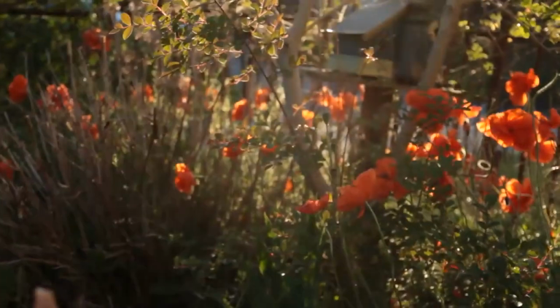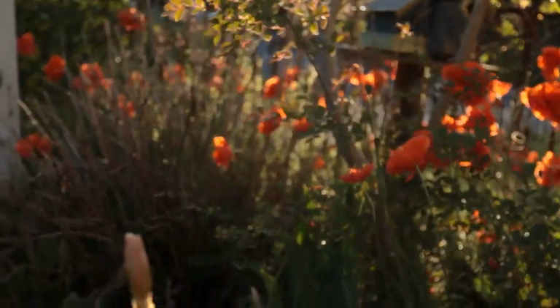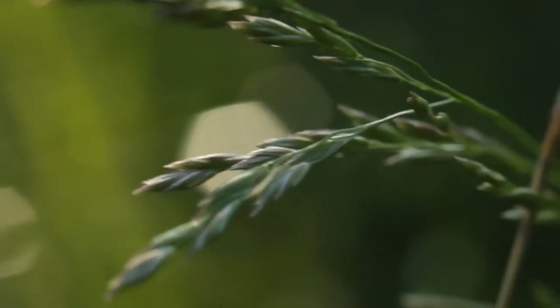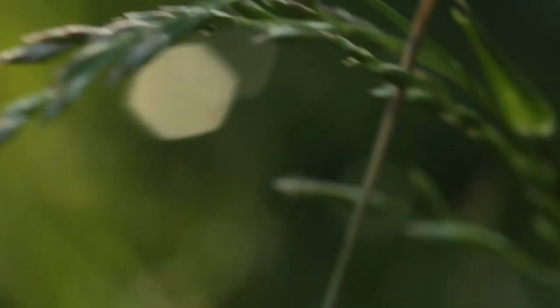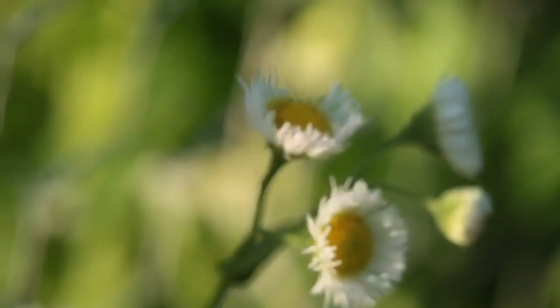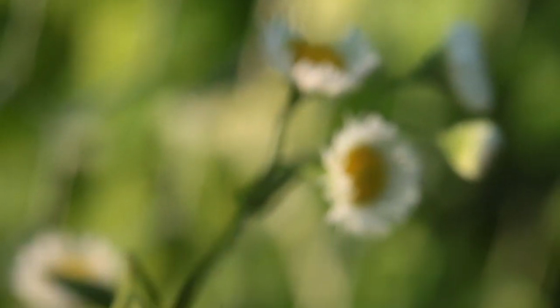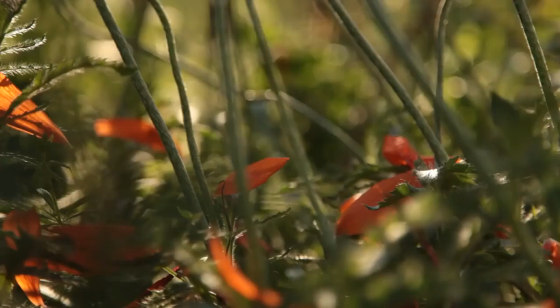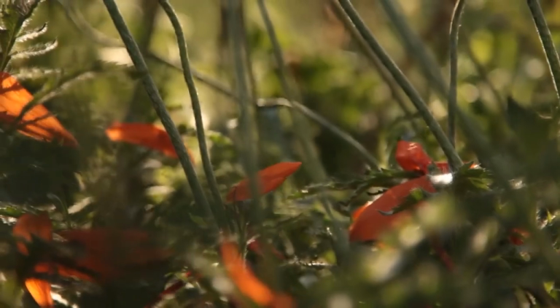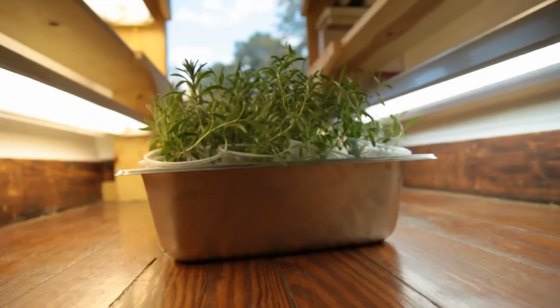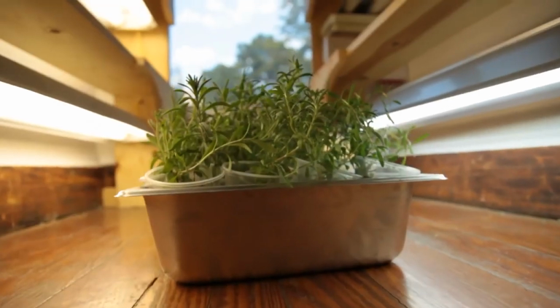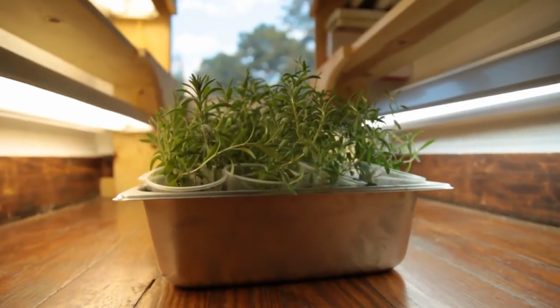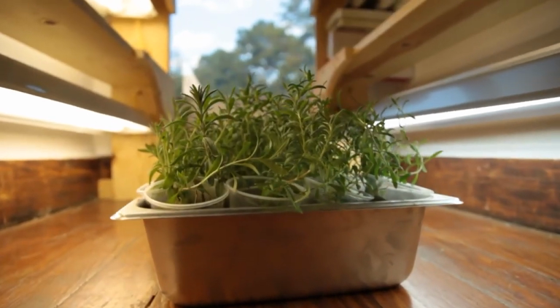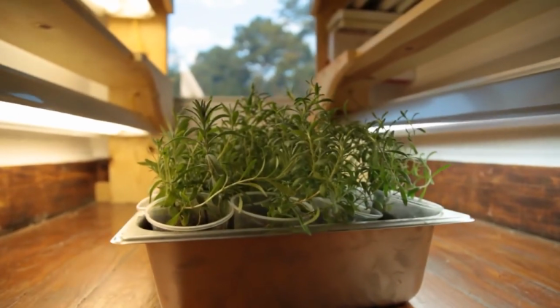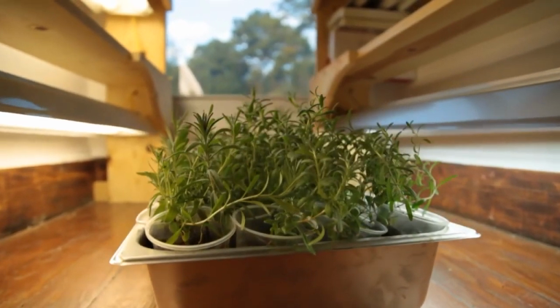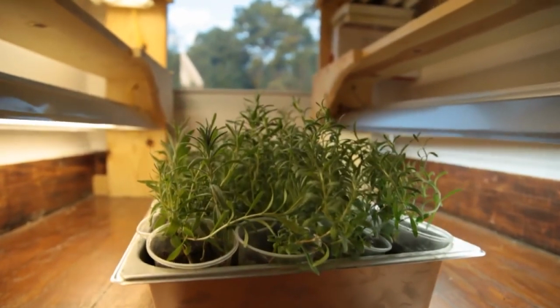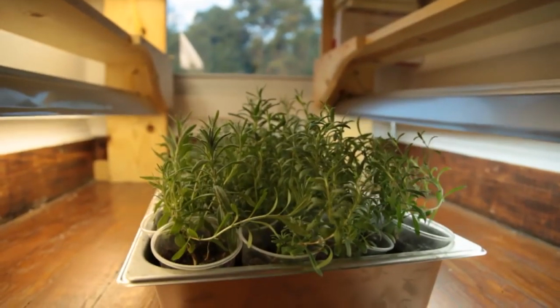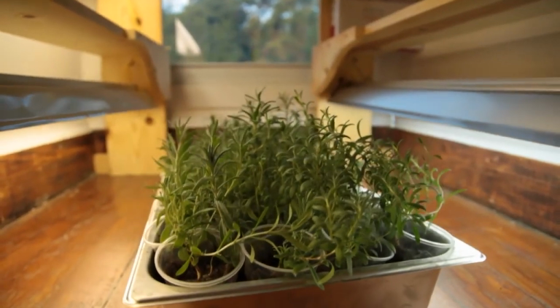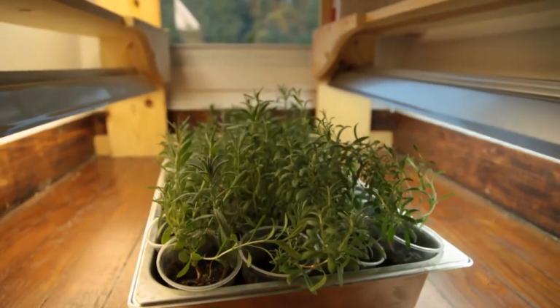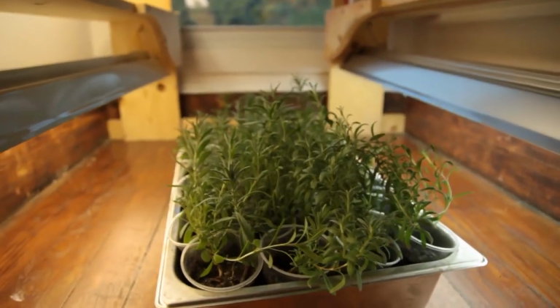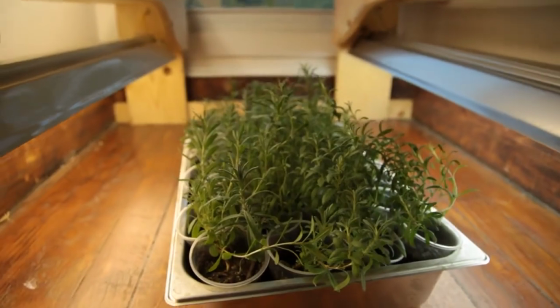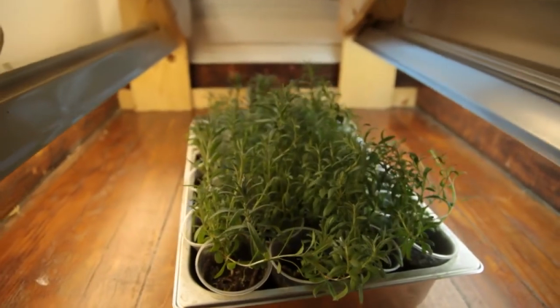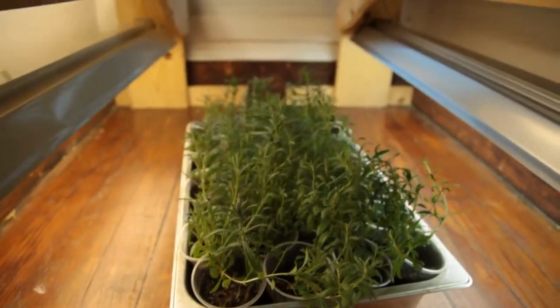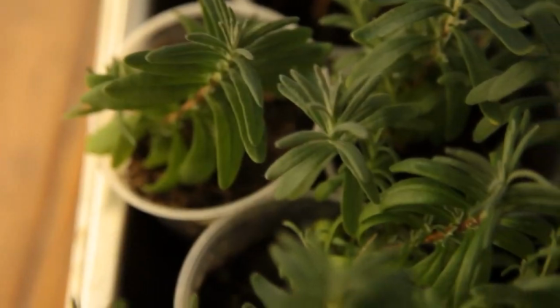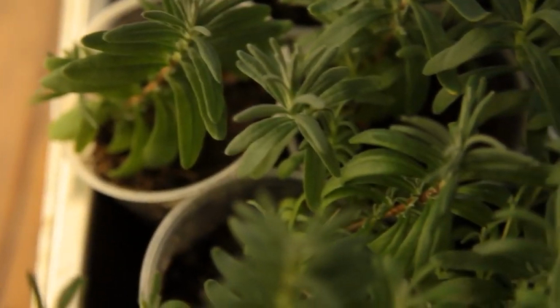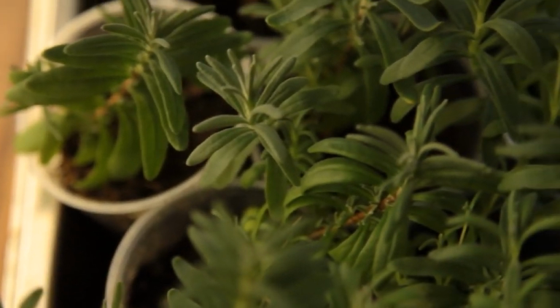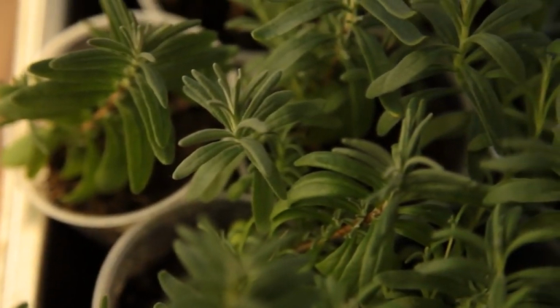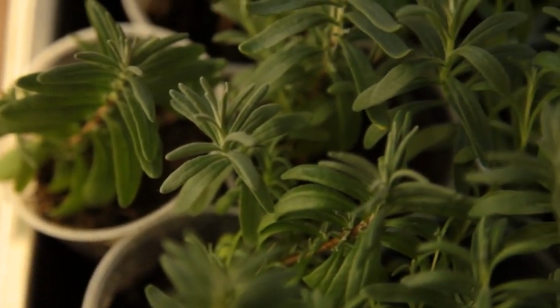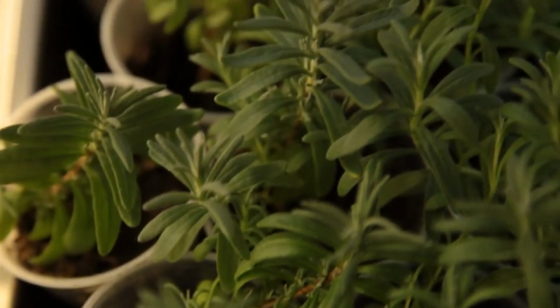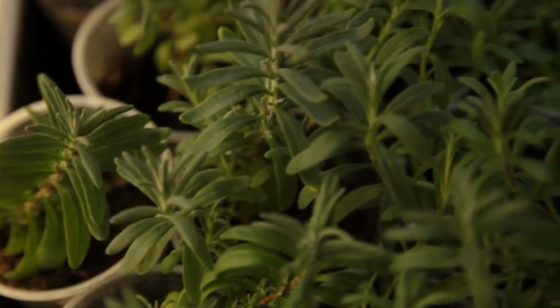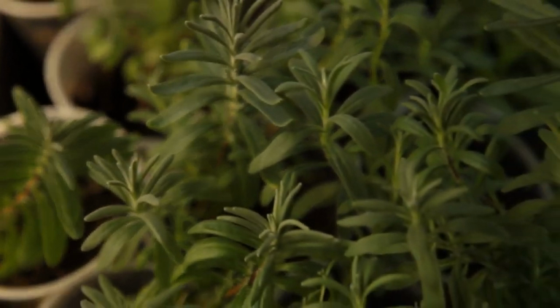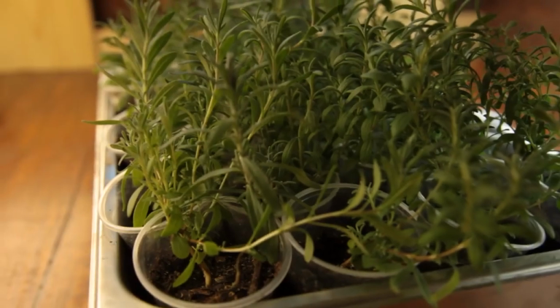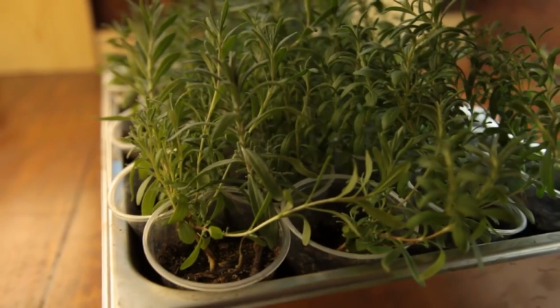After 8 to 12 weeks, you will have beautiful lavender starts. I grew them inside next to a sunny window with fluorescent lights about 2 inches from the plants. These plants need a lot of sun — low light will kill them.